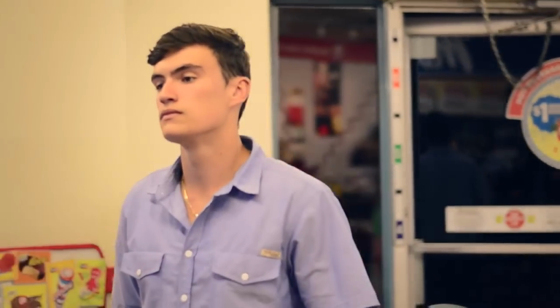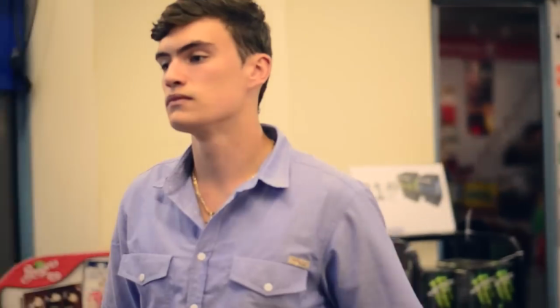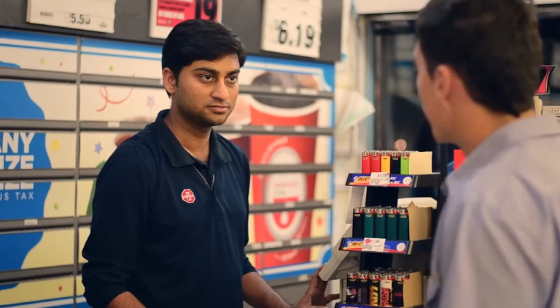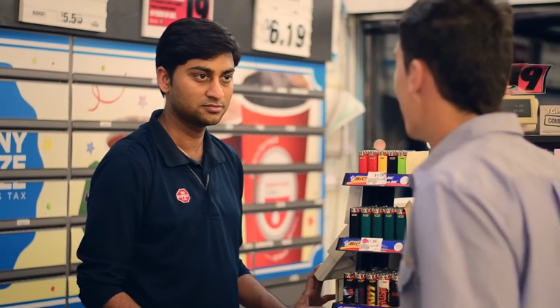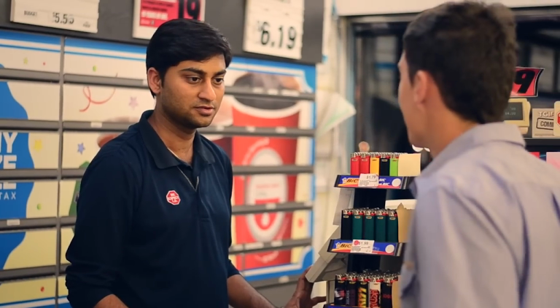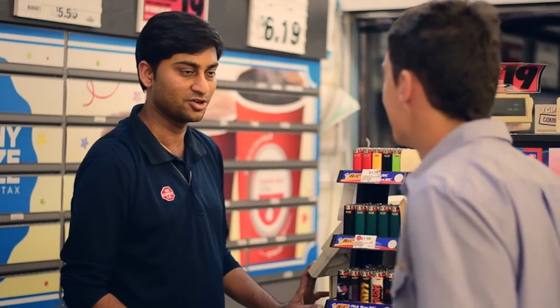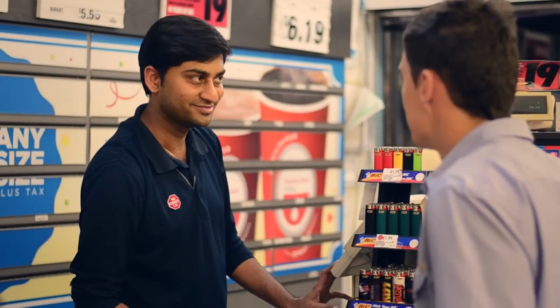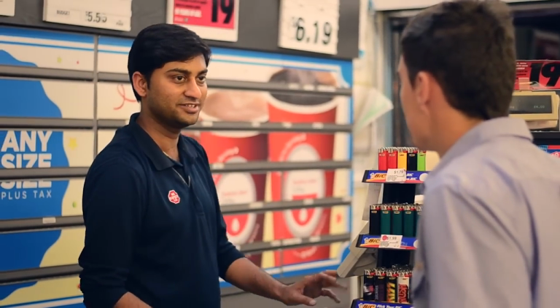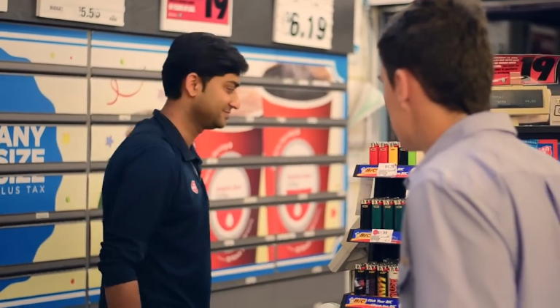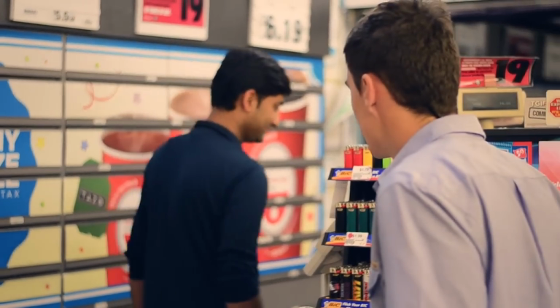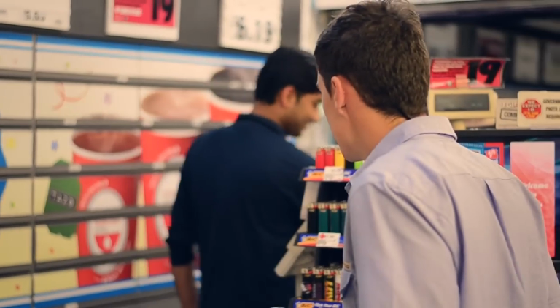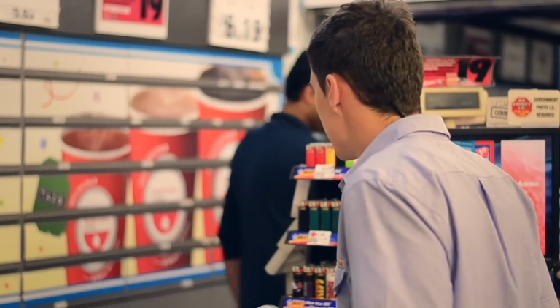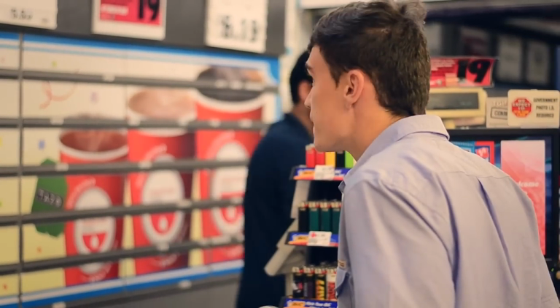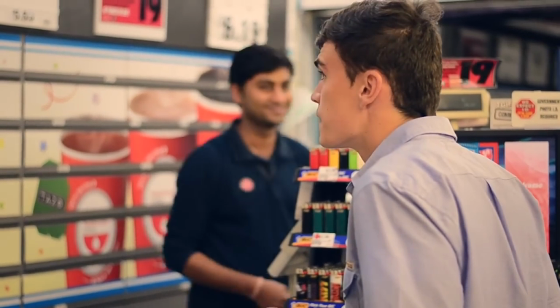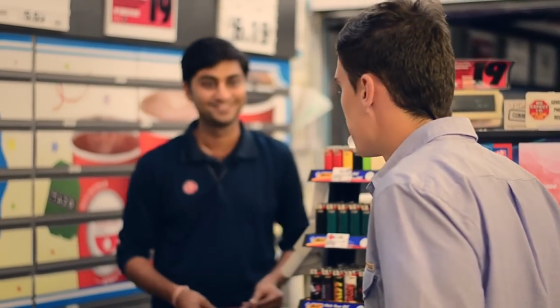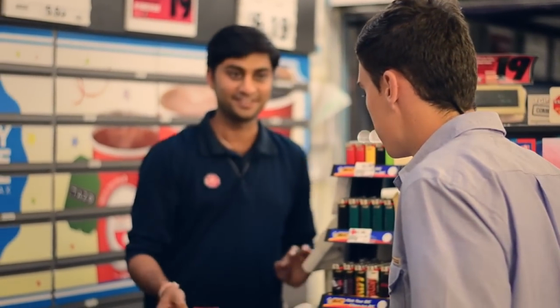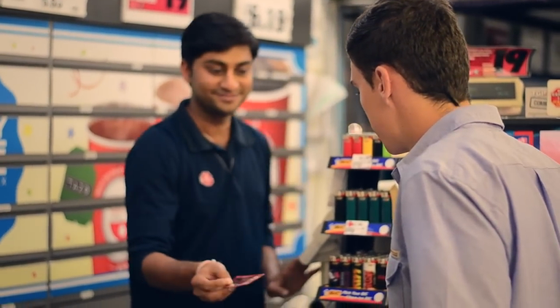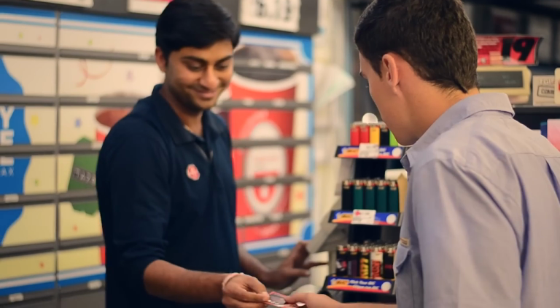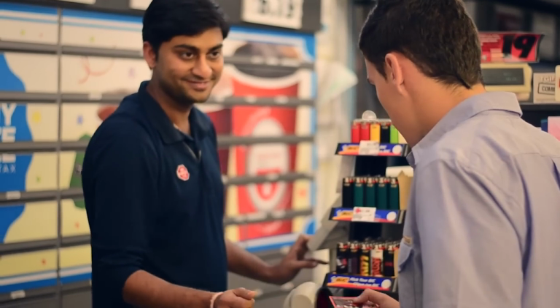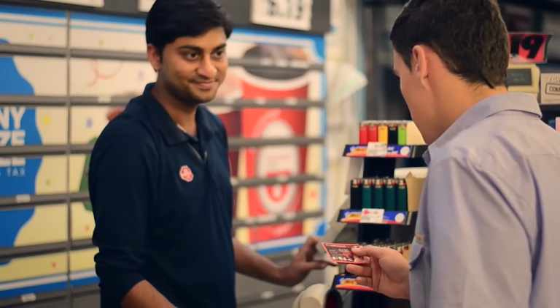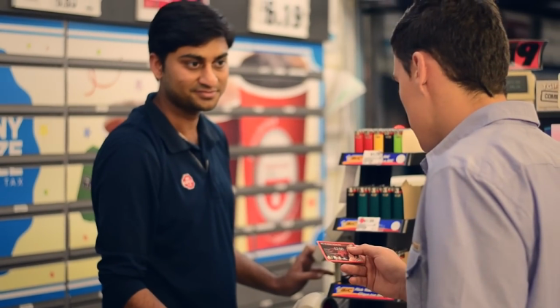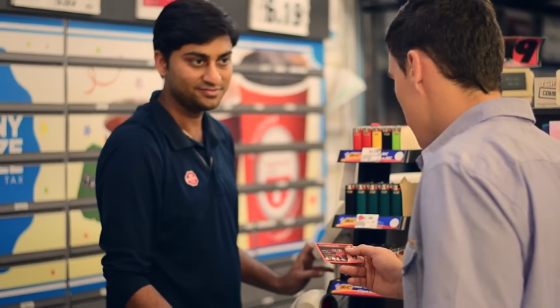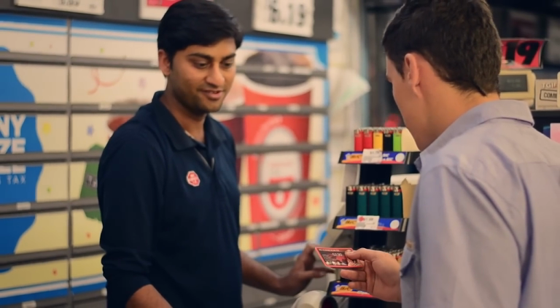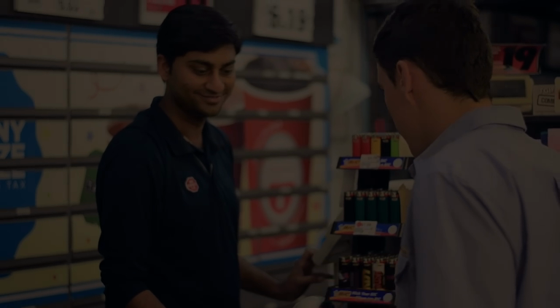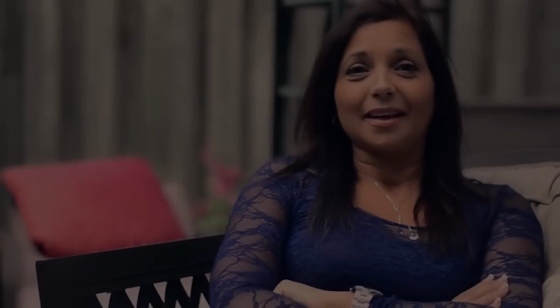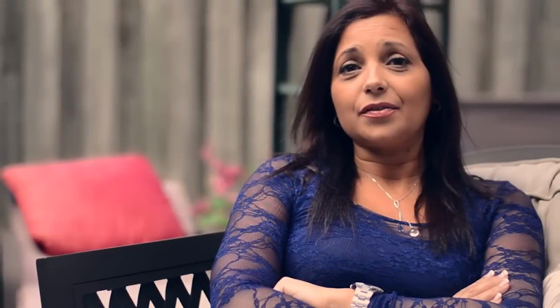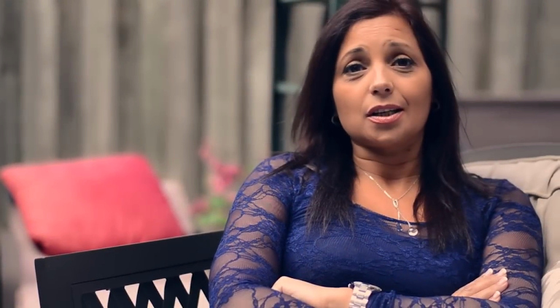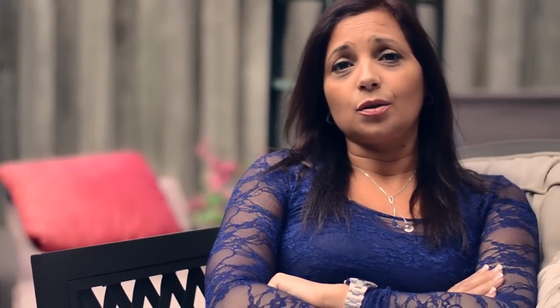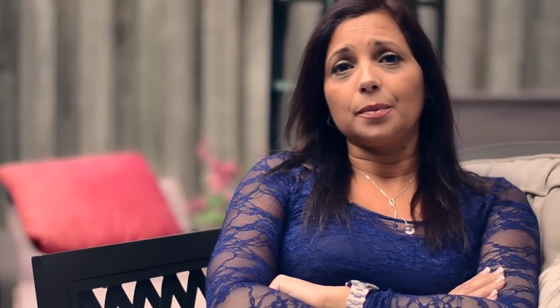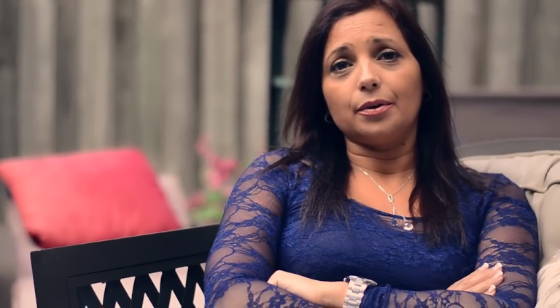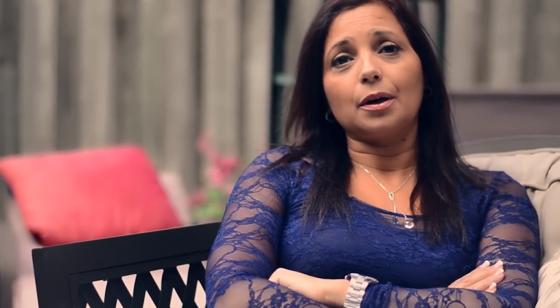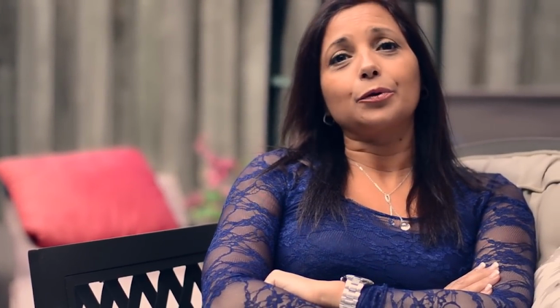Don't let calling card challenges get in the way of your business. Implement IP Smart solutions, making calling card and pinless calling simple for your customers. I find it challenging to enter a pin number every time I want to make a phone call. It would be nice if it was simpler.